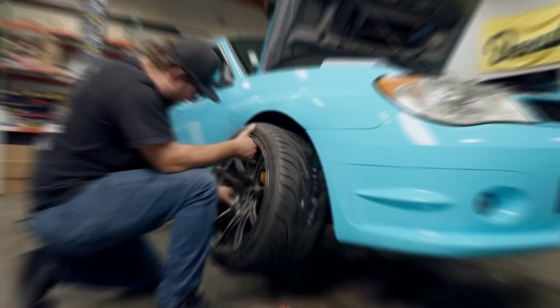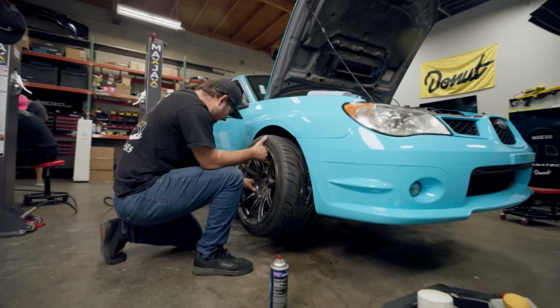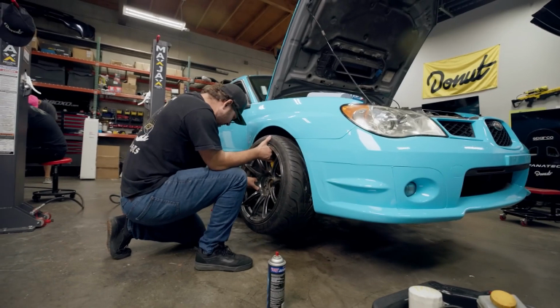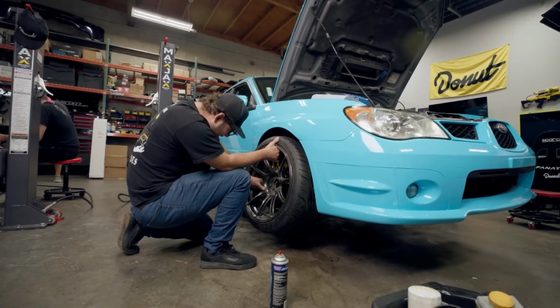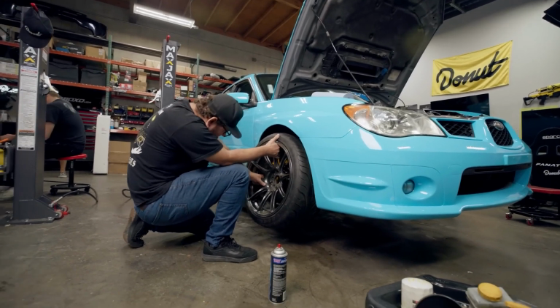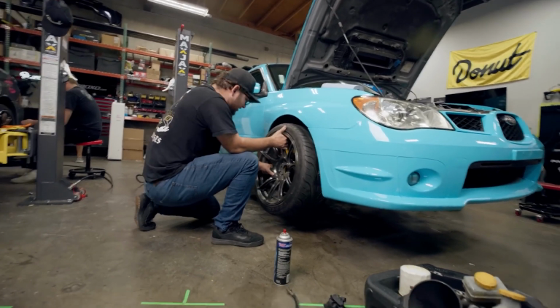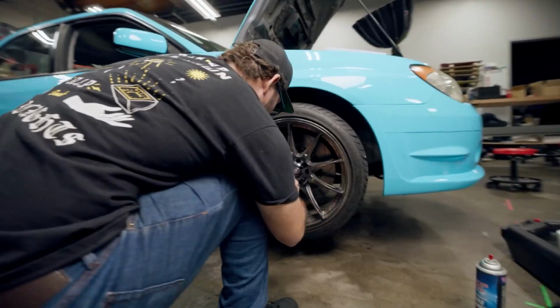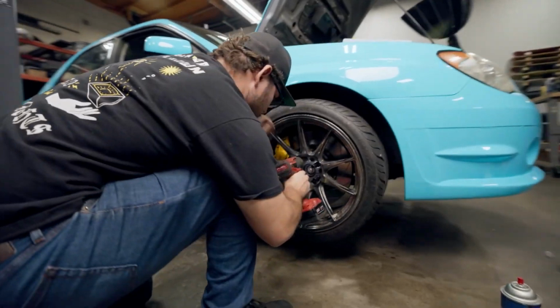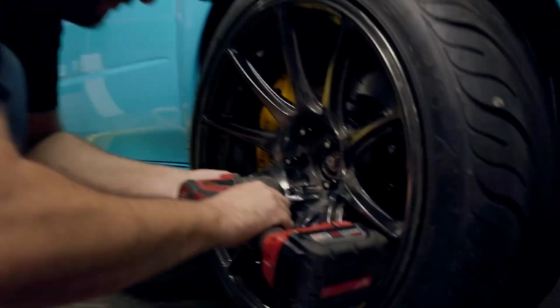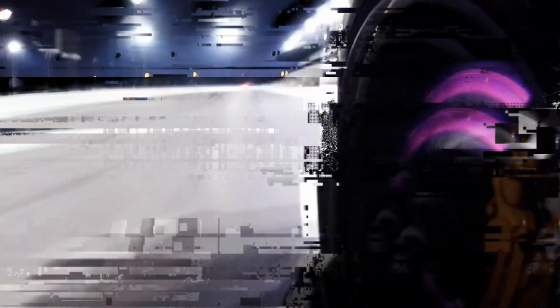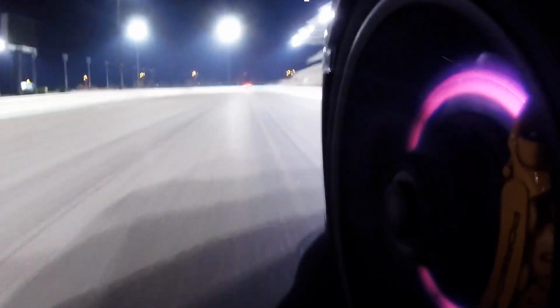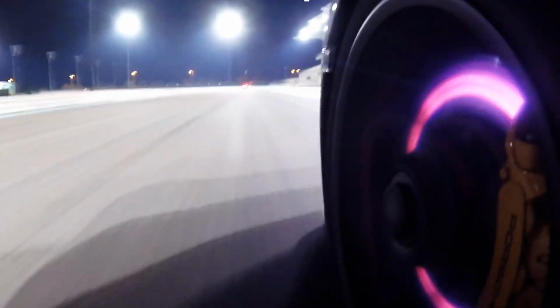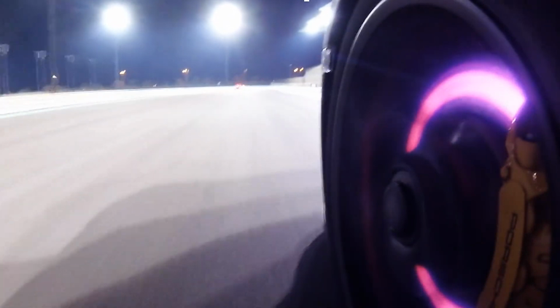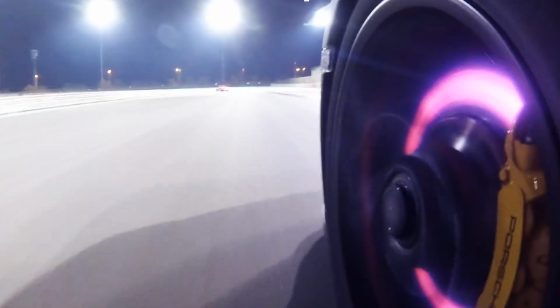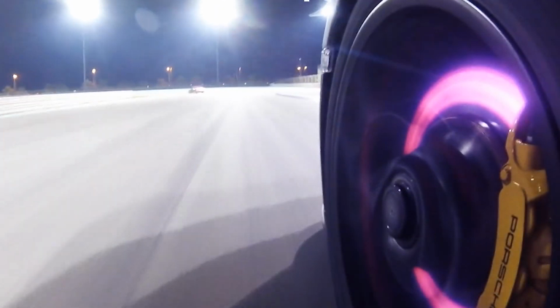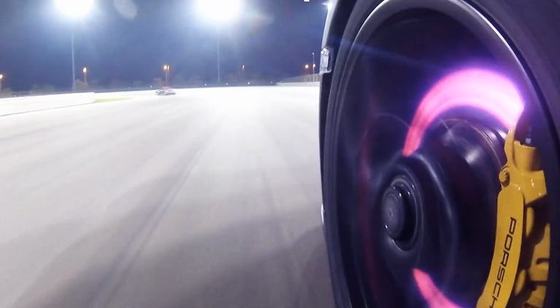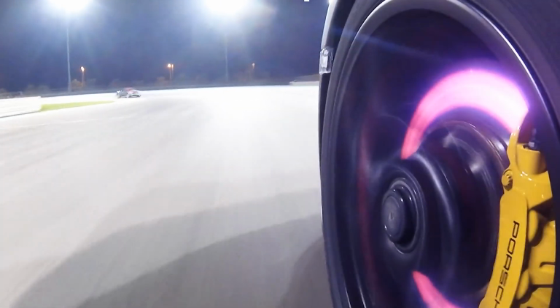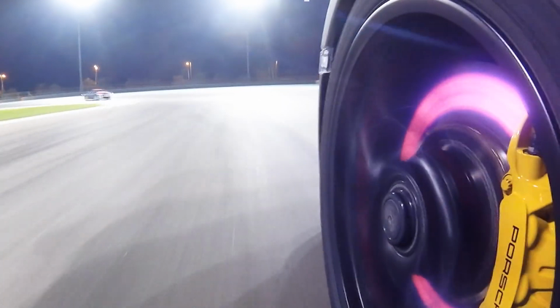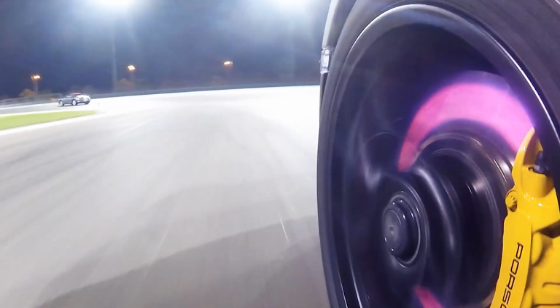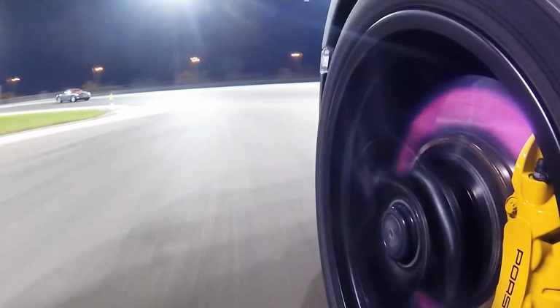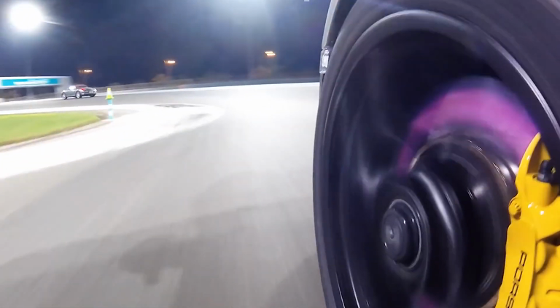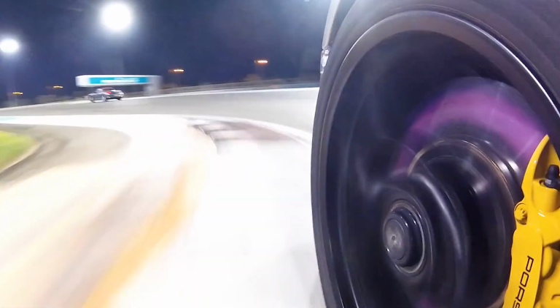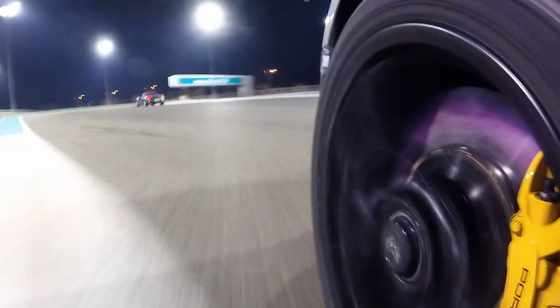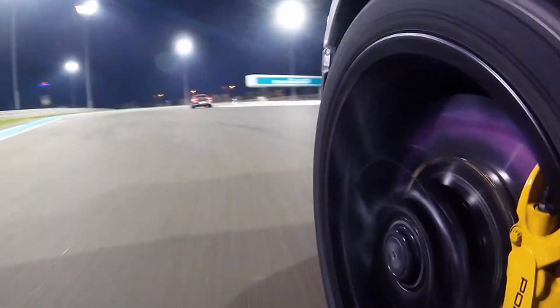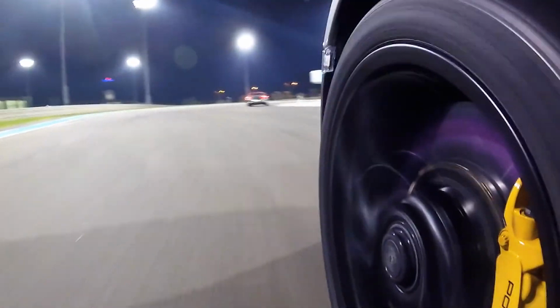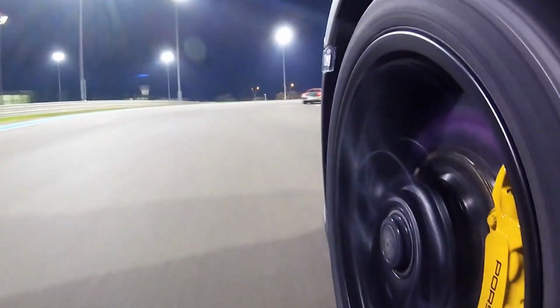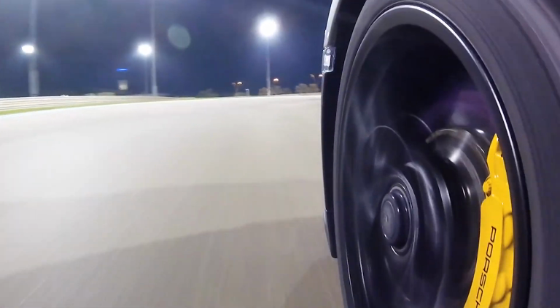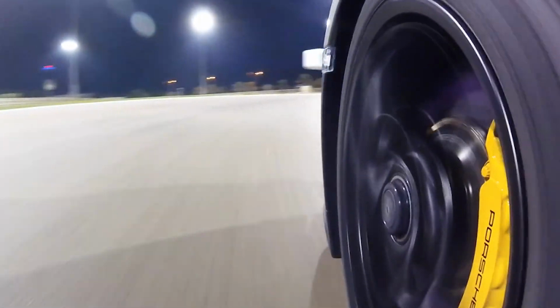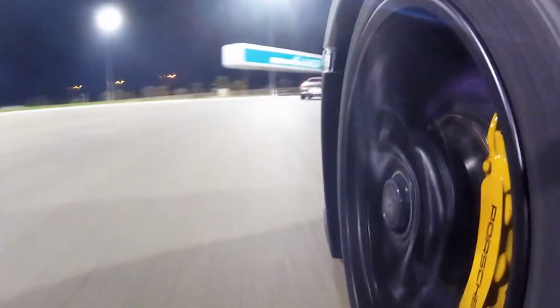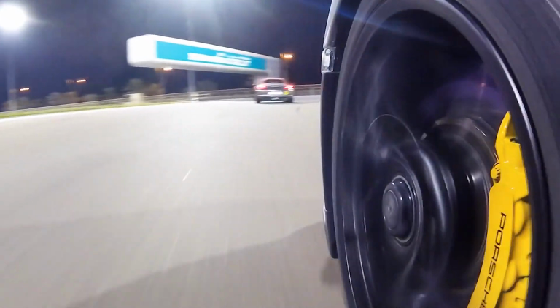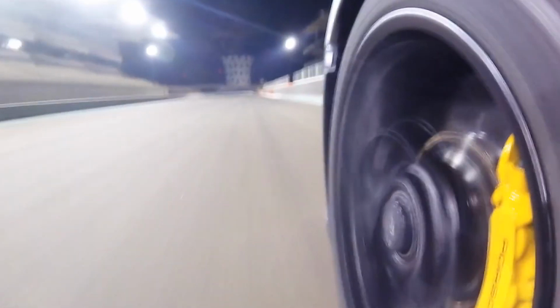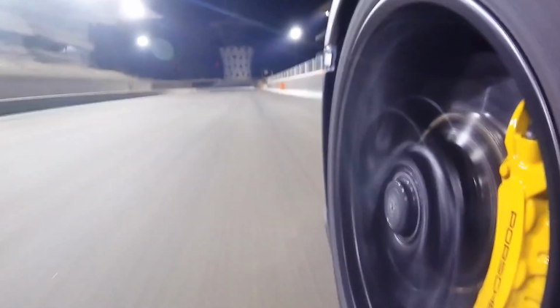In this video, we'll delve into the differences between $1,800 and $4,700 brake systems, exploring the factors that contribute to such price disparities and helping consumers make informed decisions.